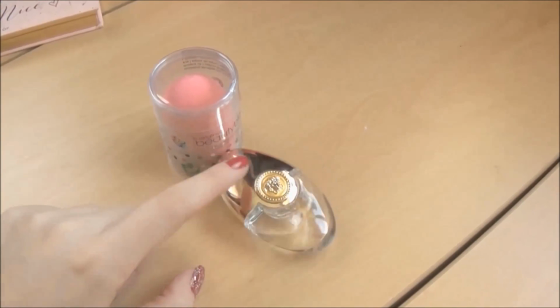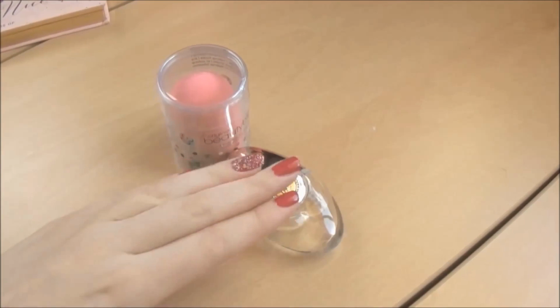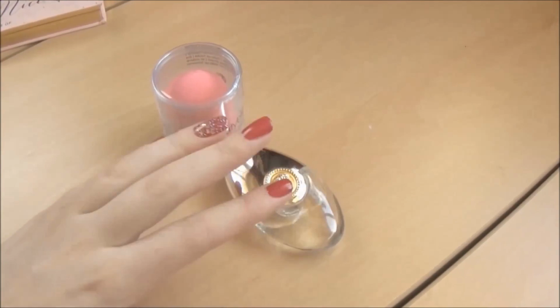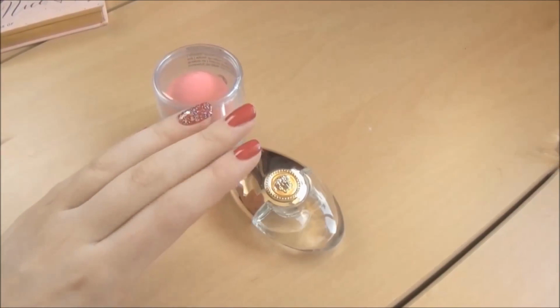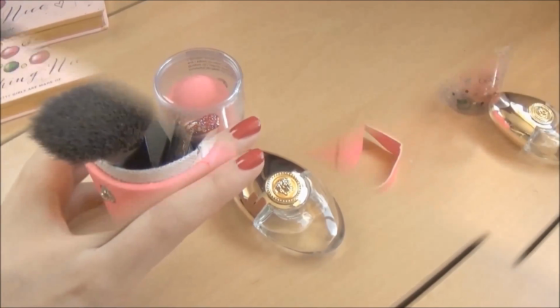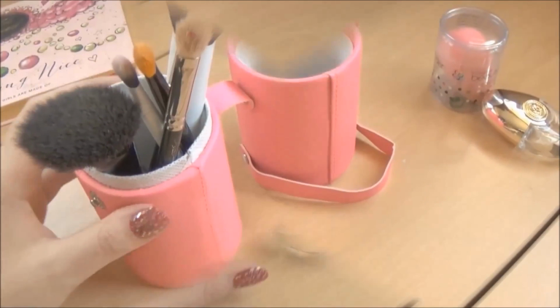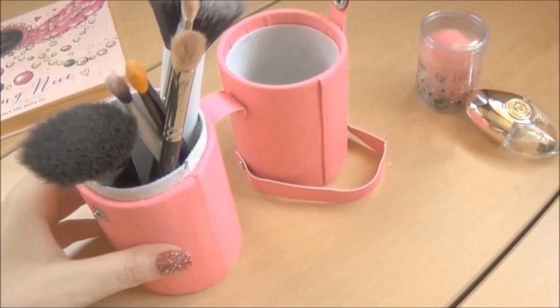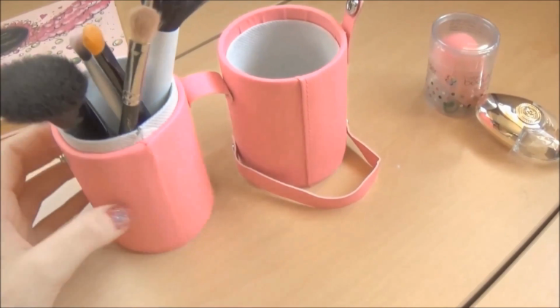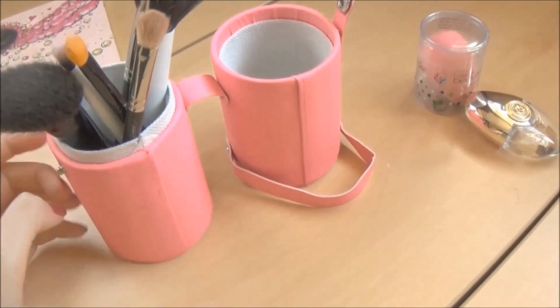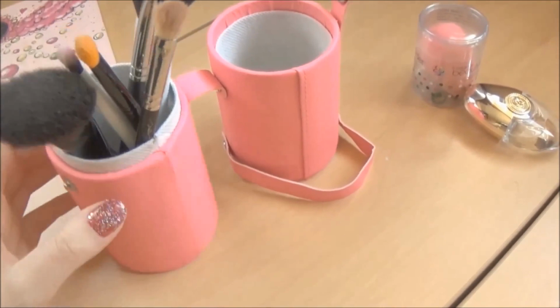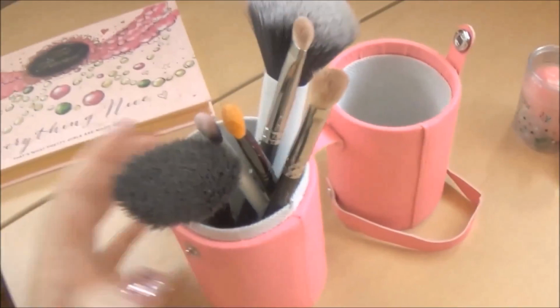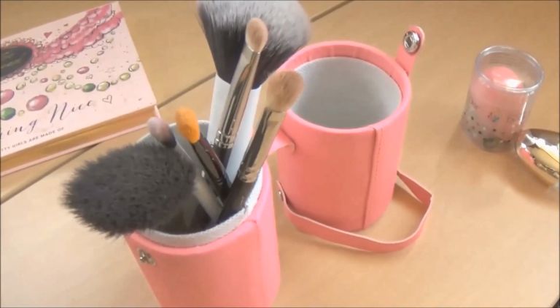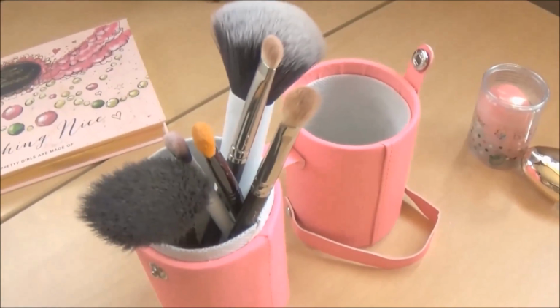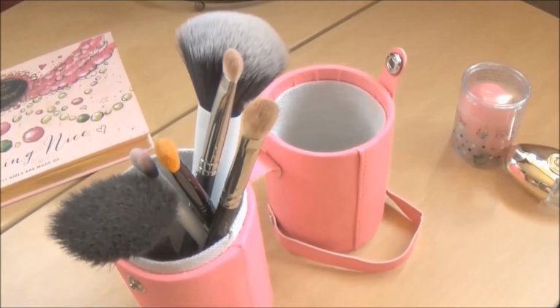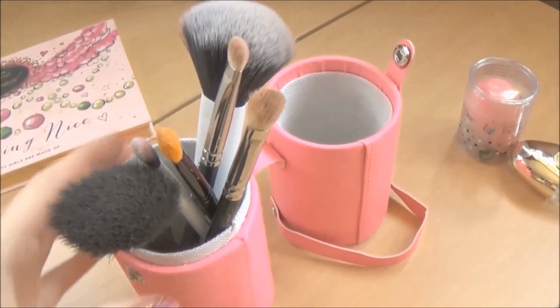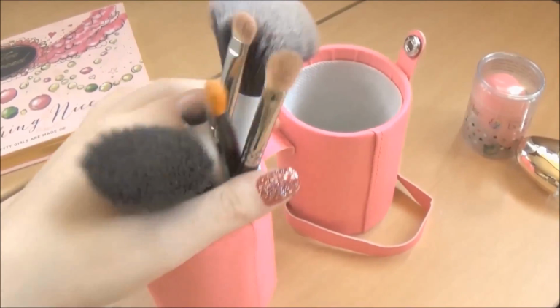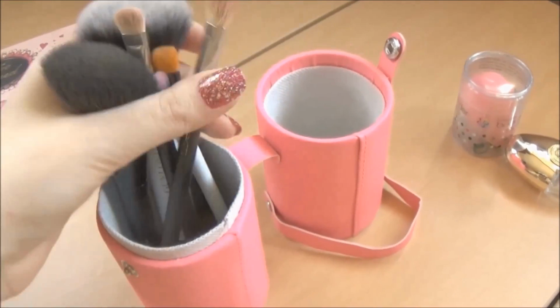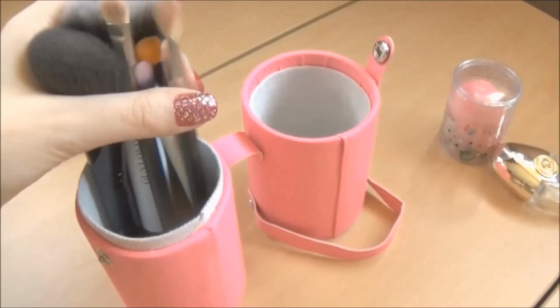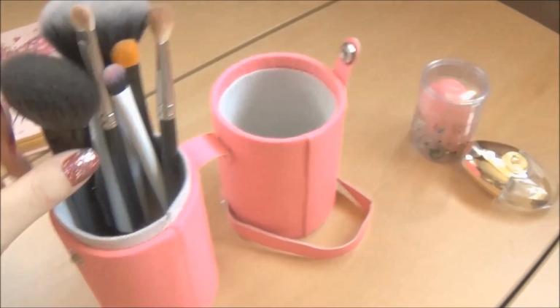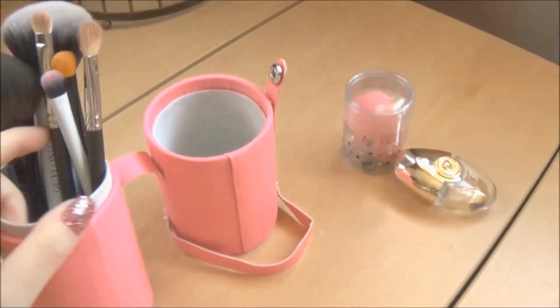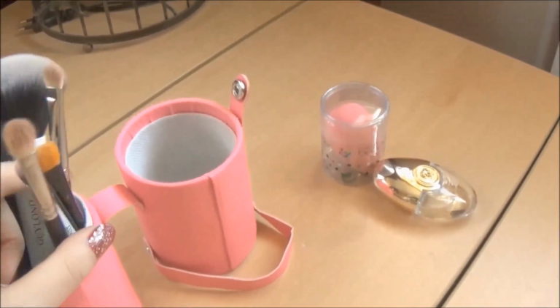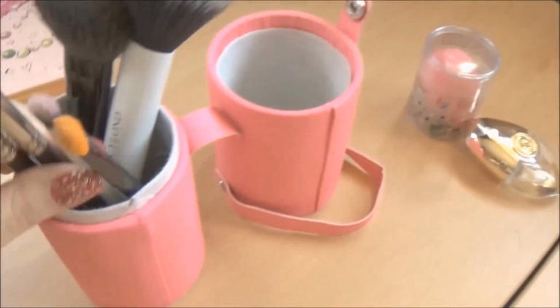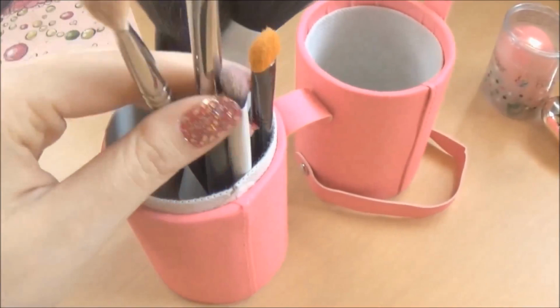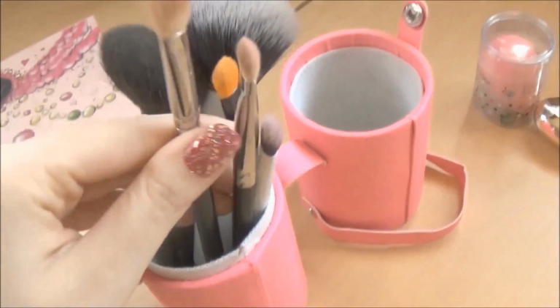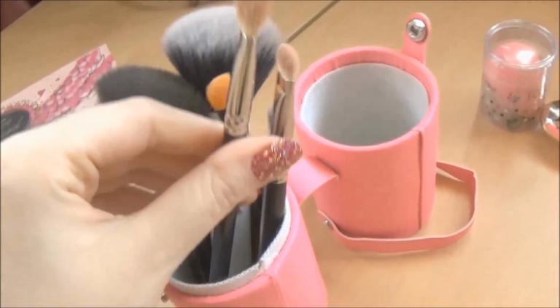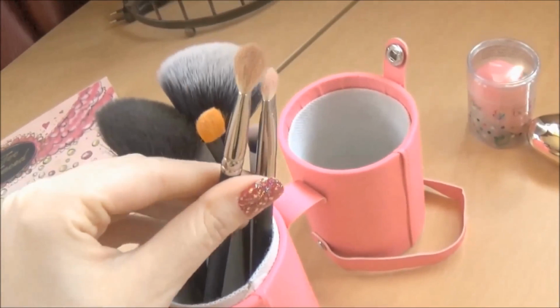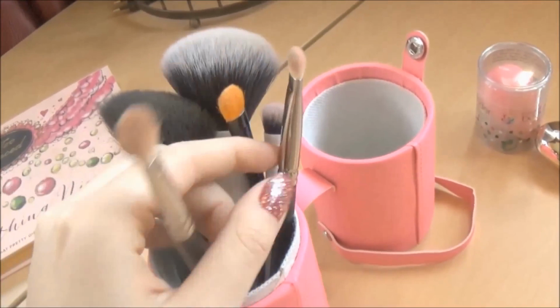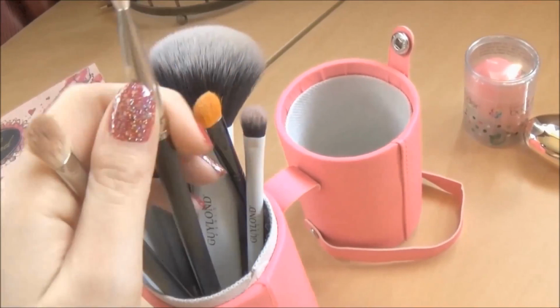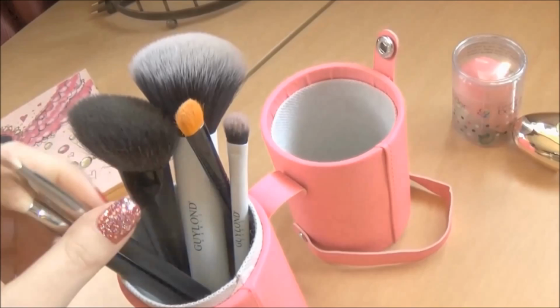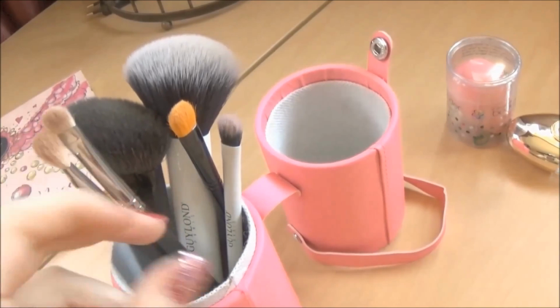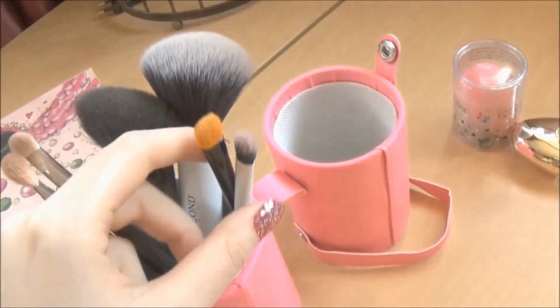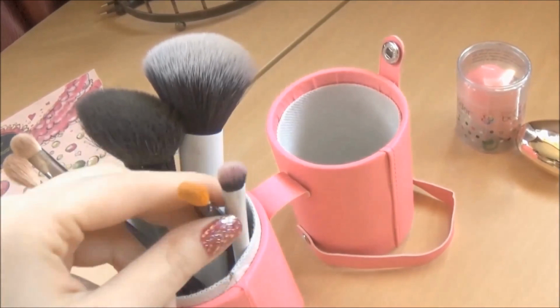This MAC powder I love to use for setting my foundation. I usually use this little flat kabuki brush by Too Faced — since it's so small, it's perfect to travel with. I use this brush under my eye to set my concealer.